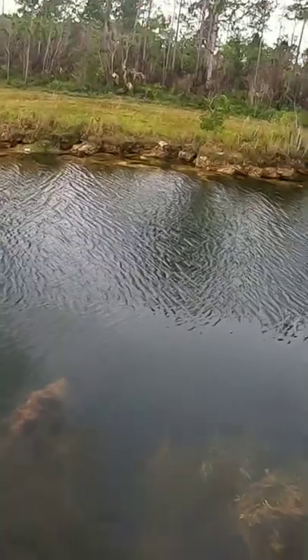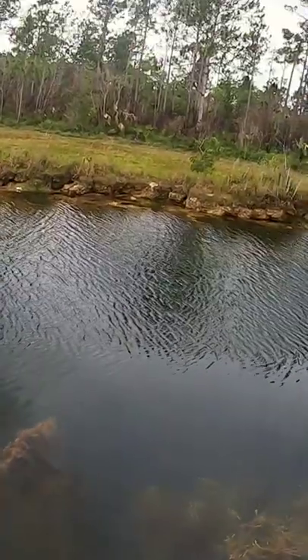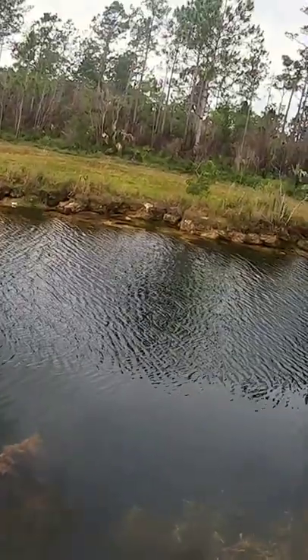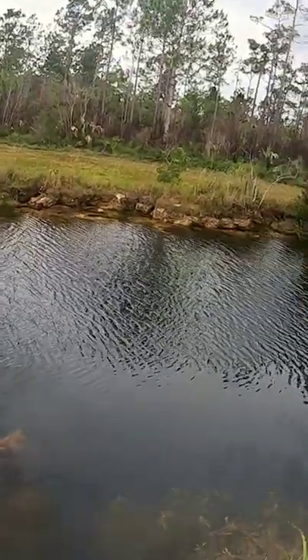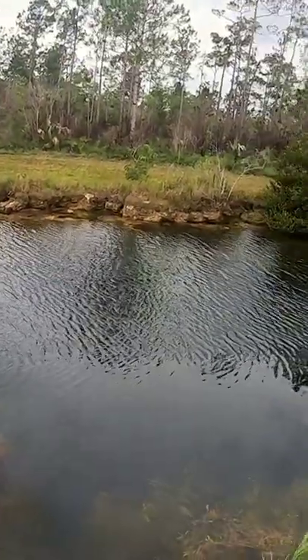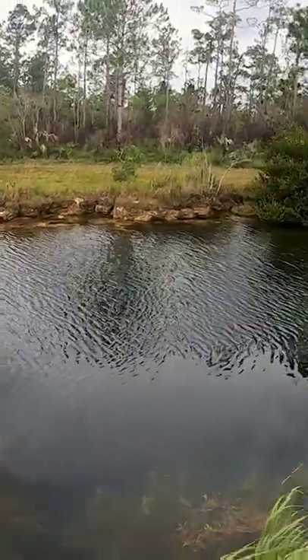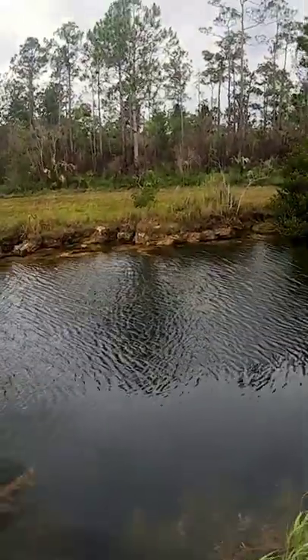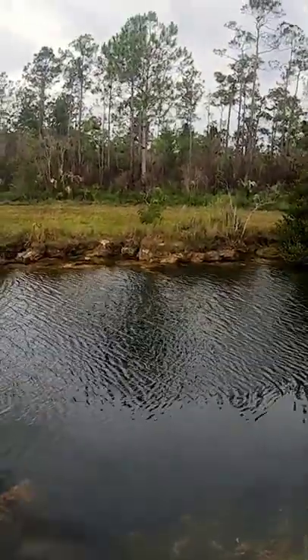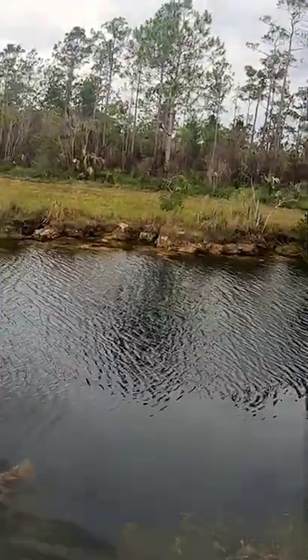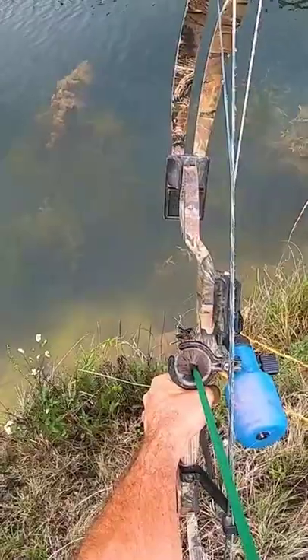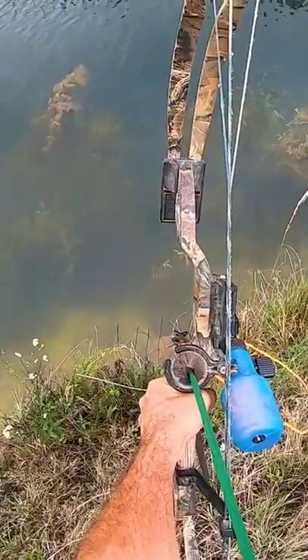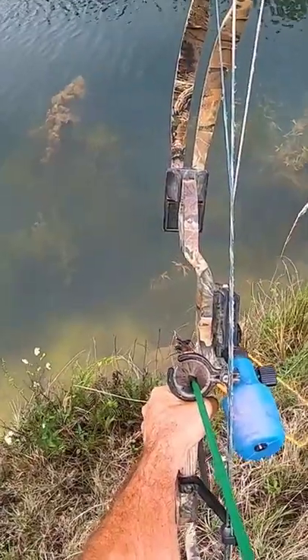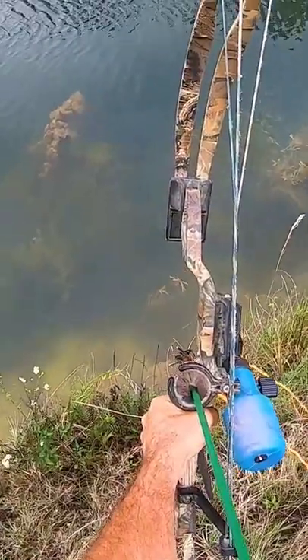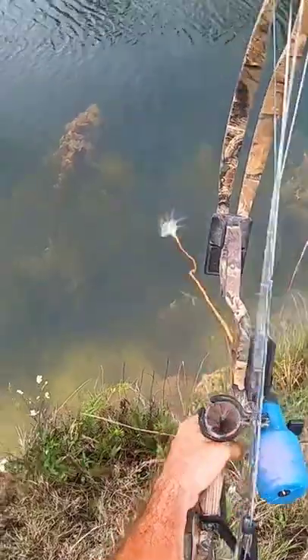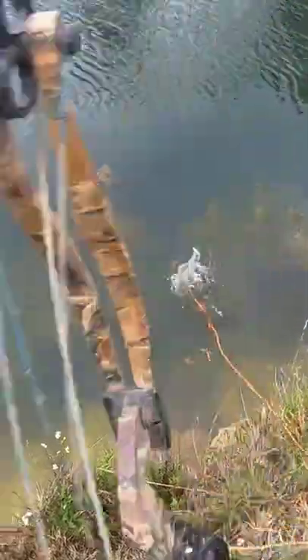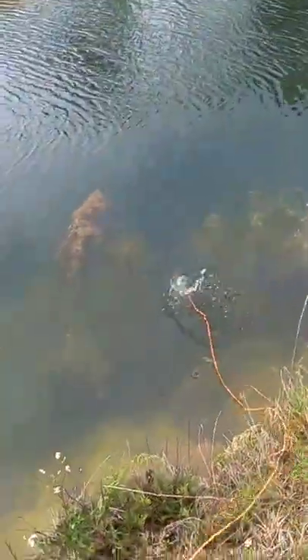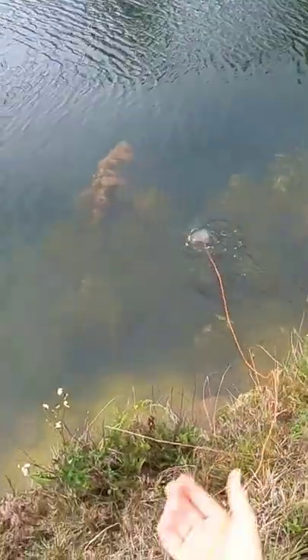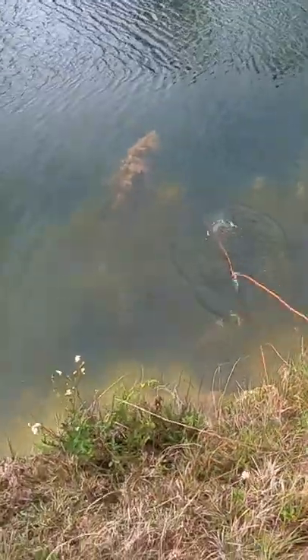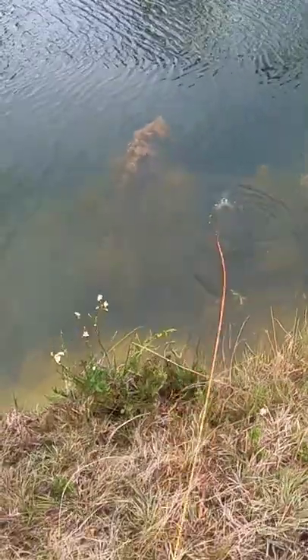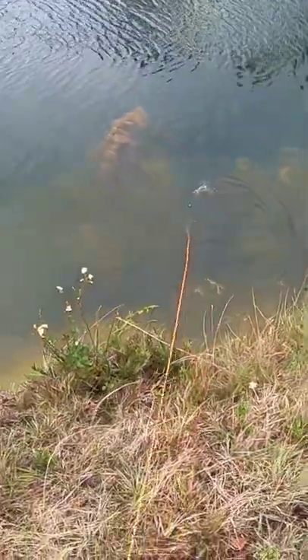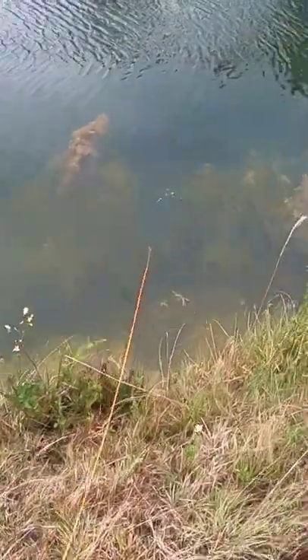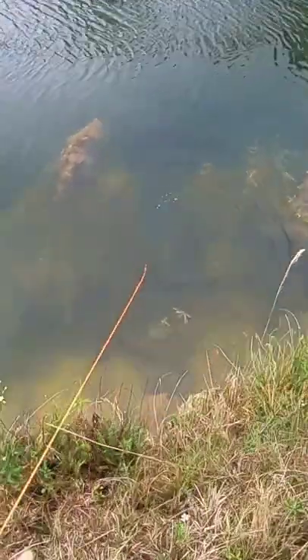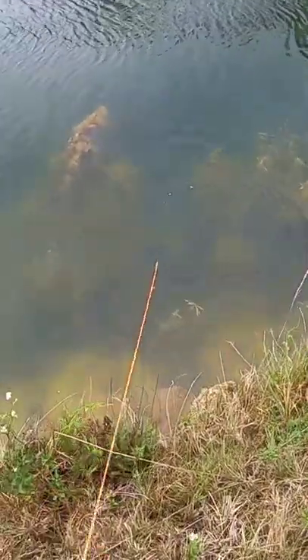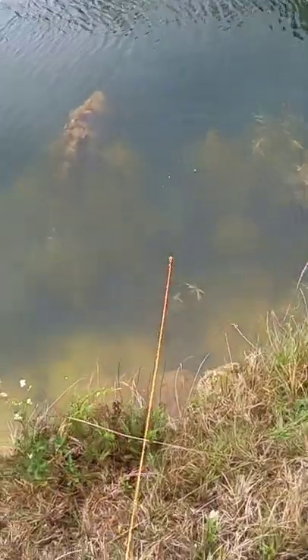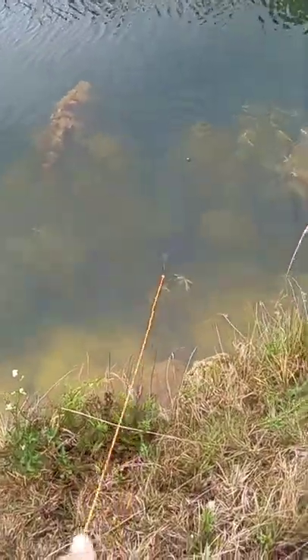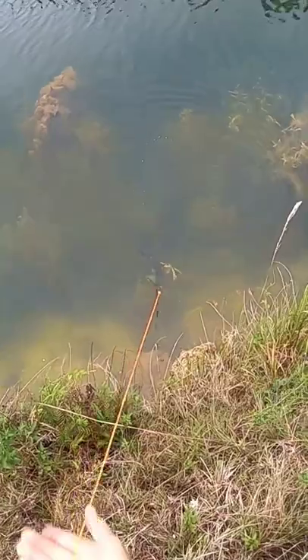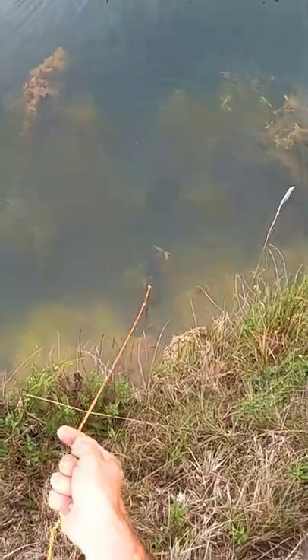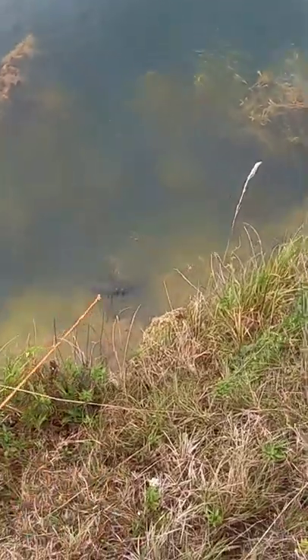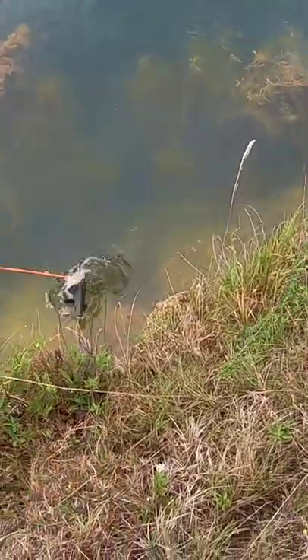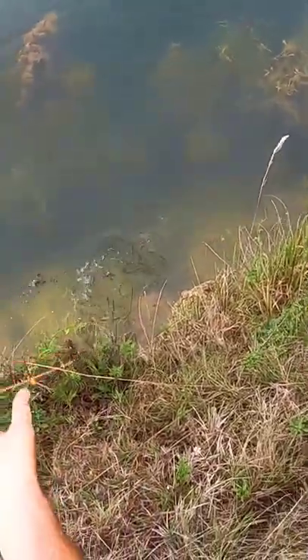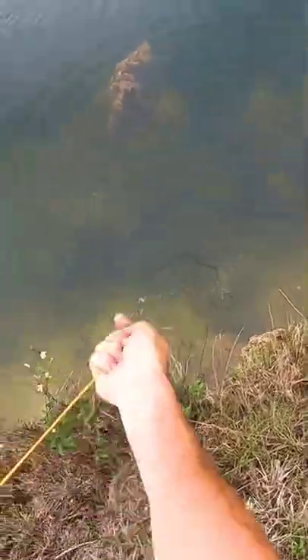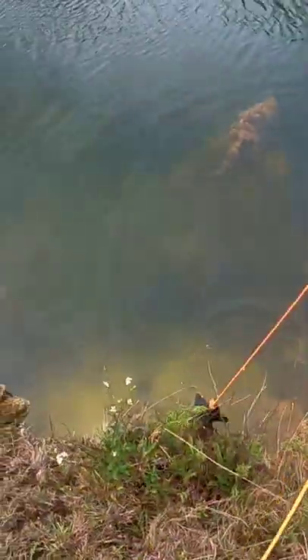This canal right at the edge of Everglades National Park was loaded with exotic-looking fish. They were all originally aquarium fish from the pet store — they got released into the waterways and exploded in populations.